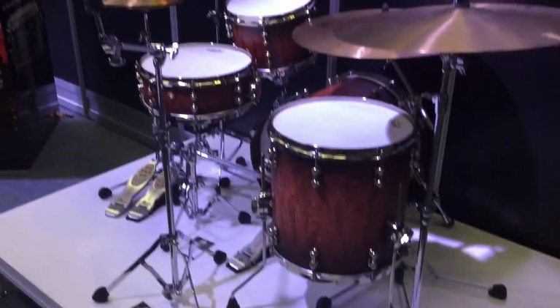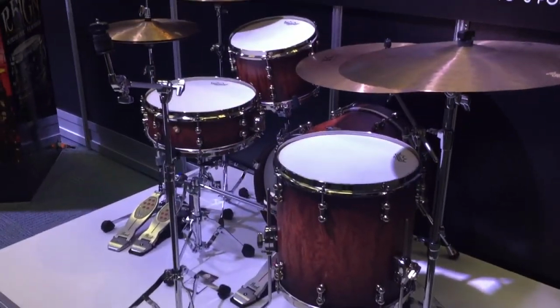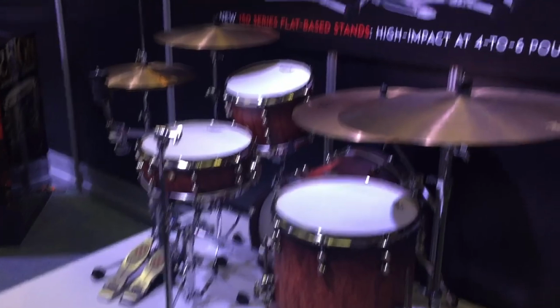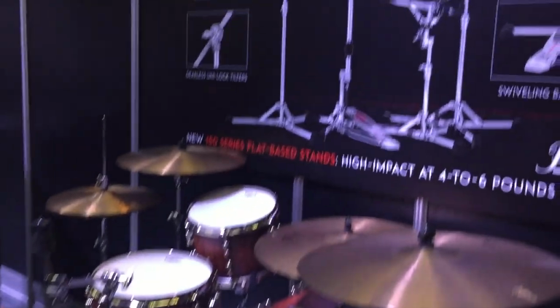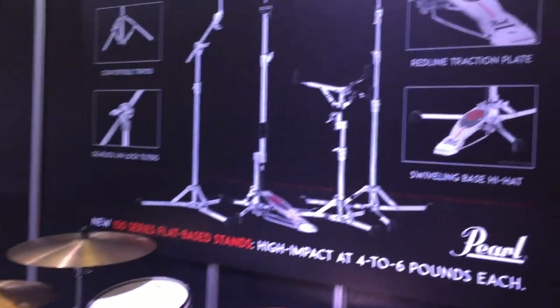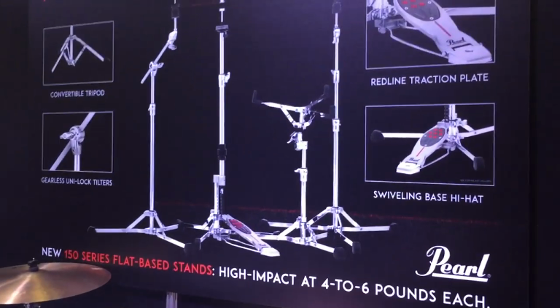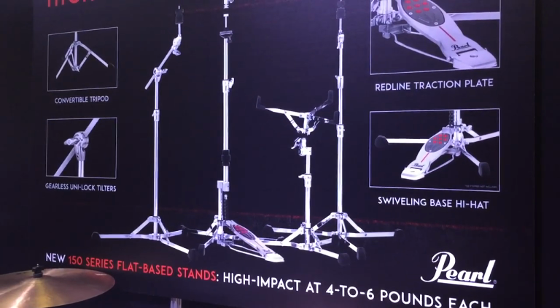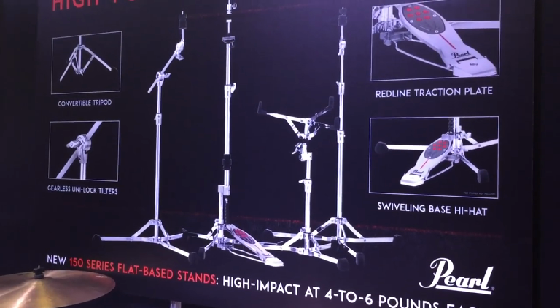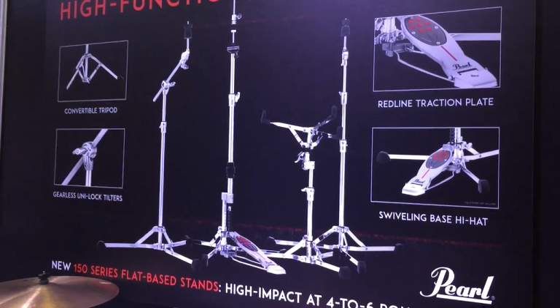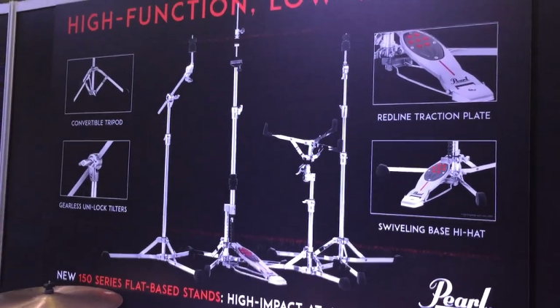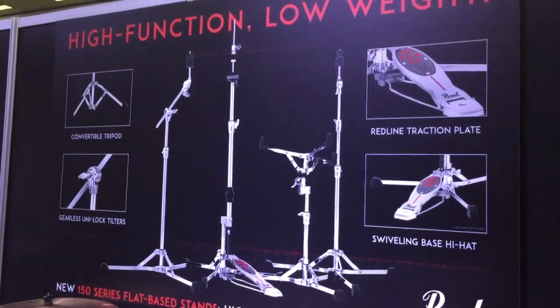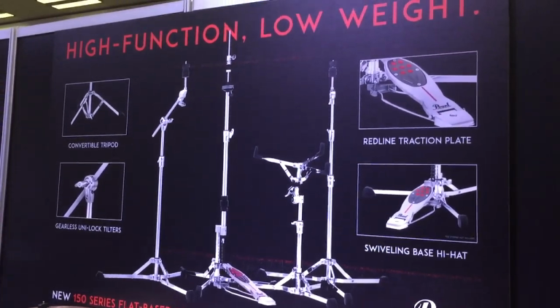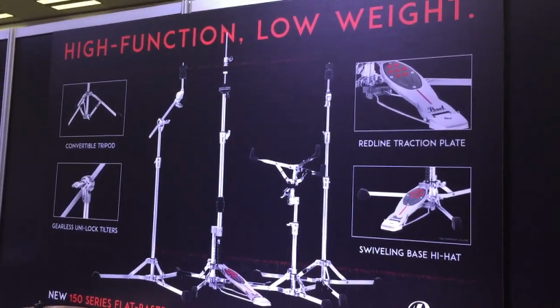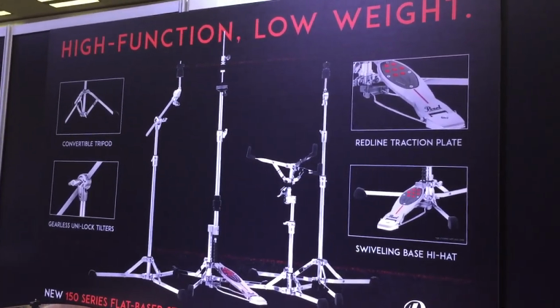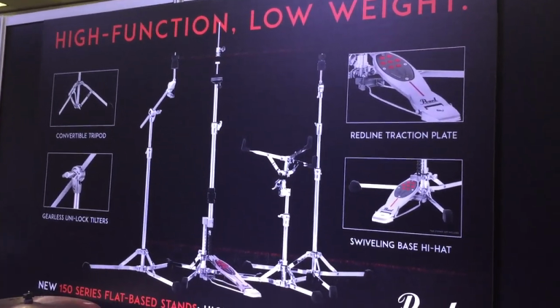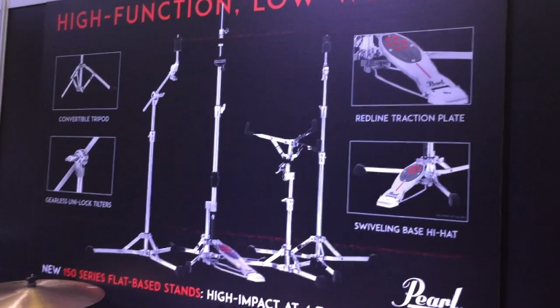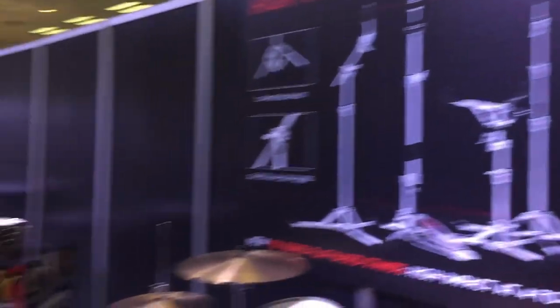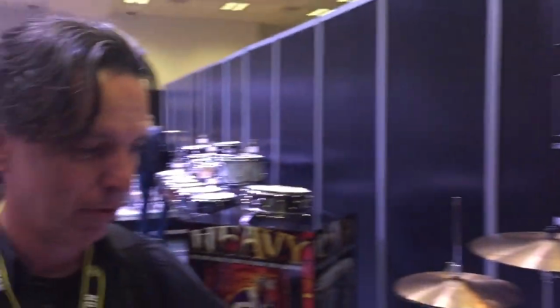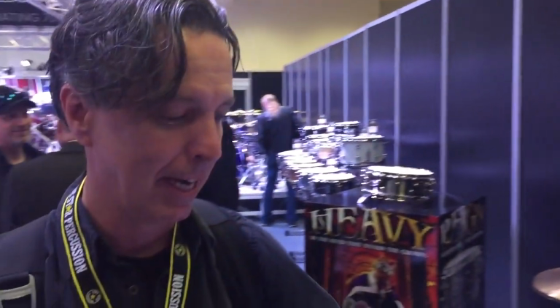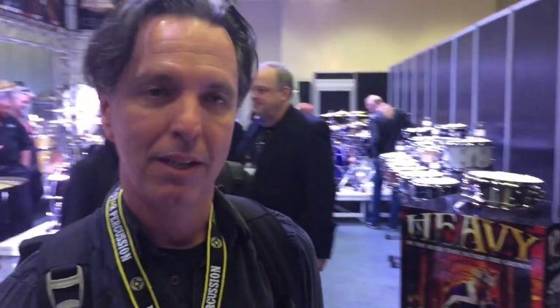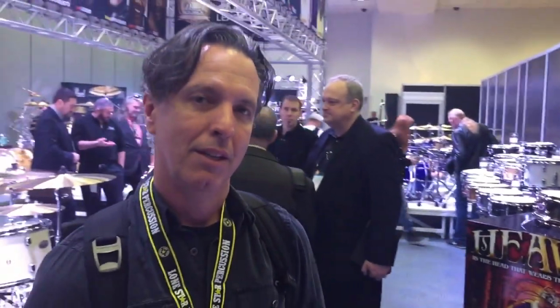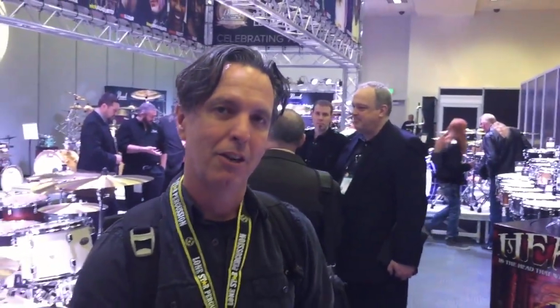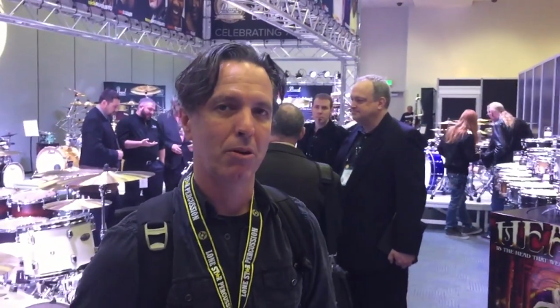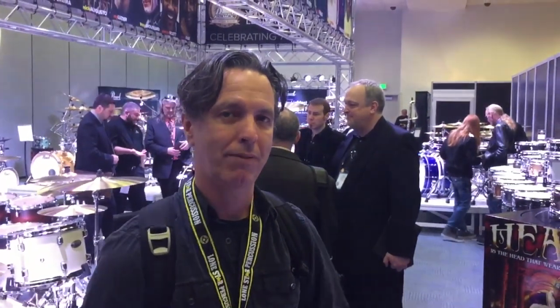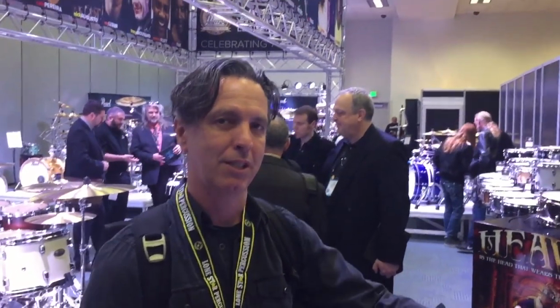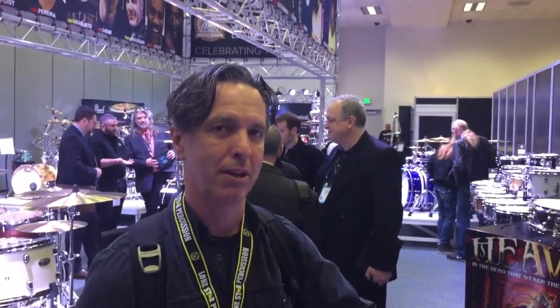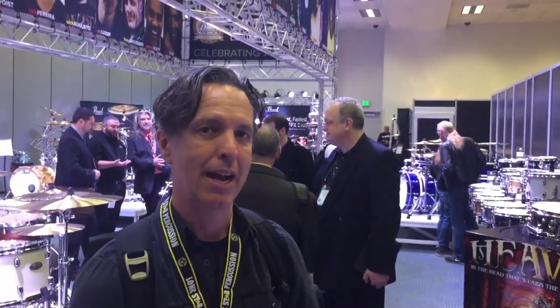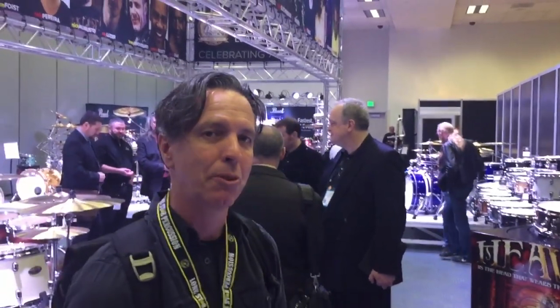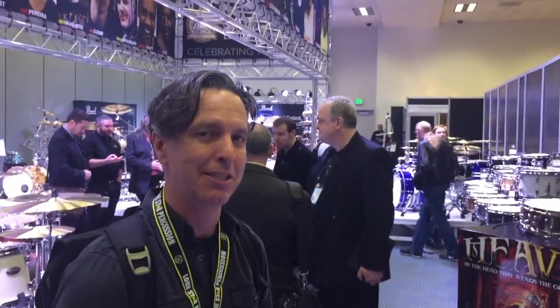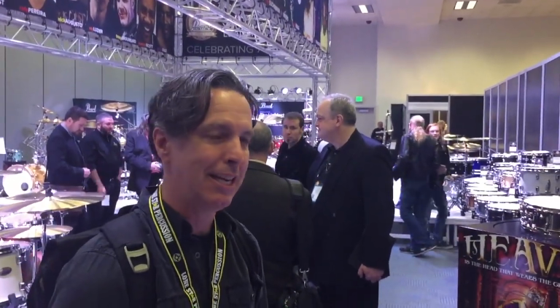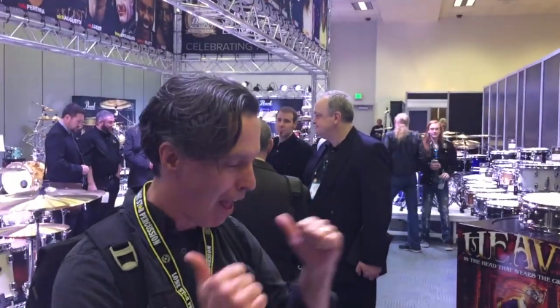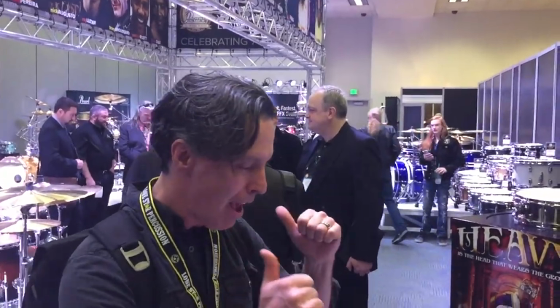Super cool, very very lightweight. As you can see on the side, four to six pounds each. It would be great in your hardware bag. There you go — Pearl 150 series hardware, 2016.